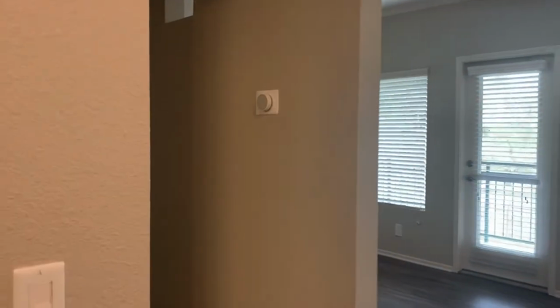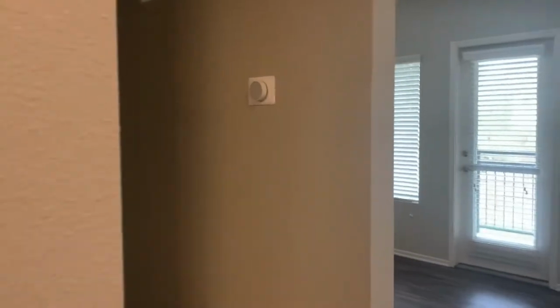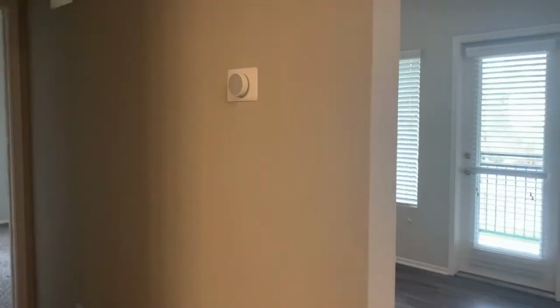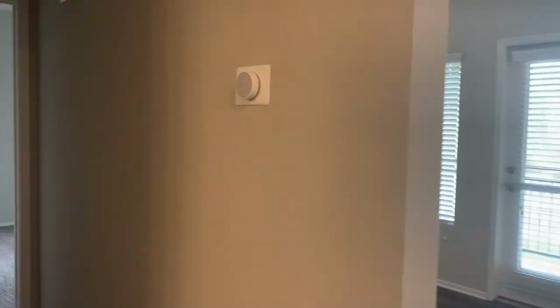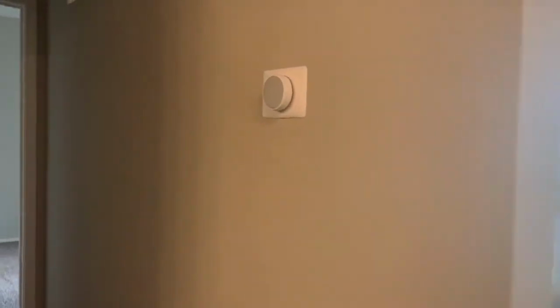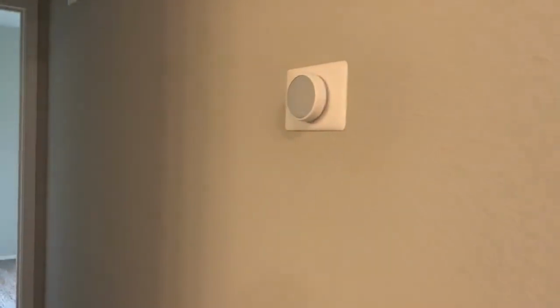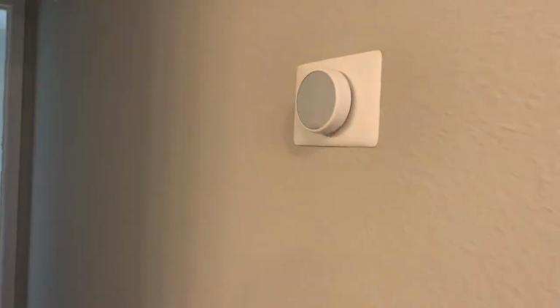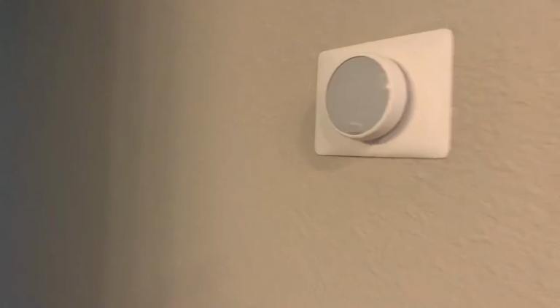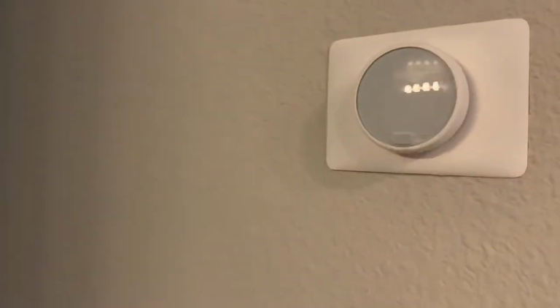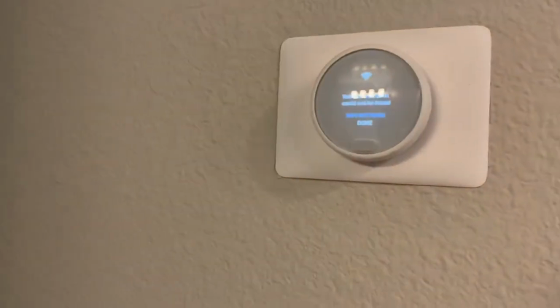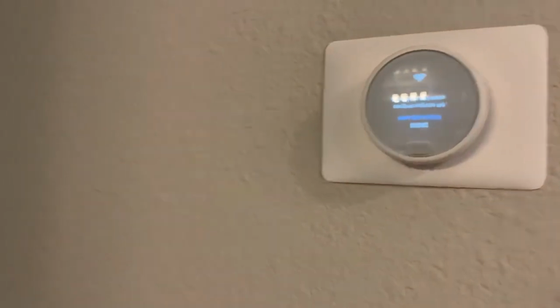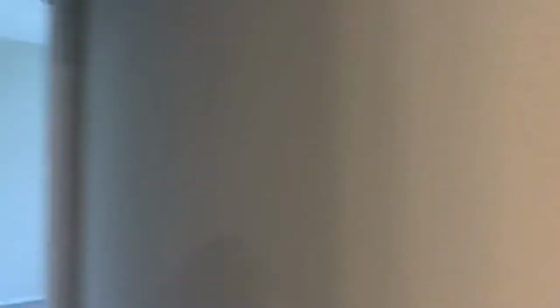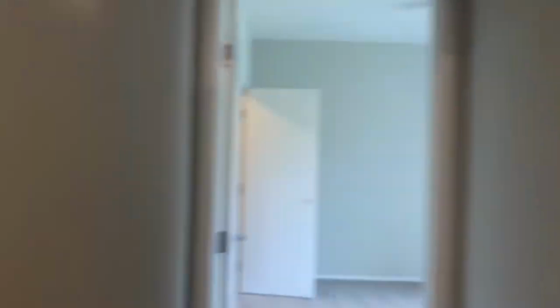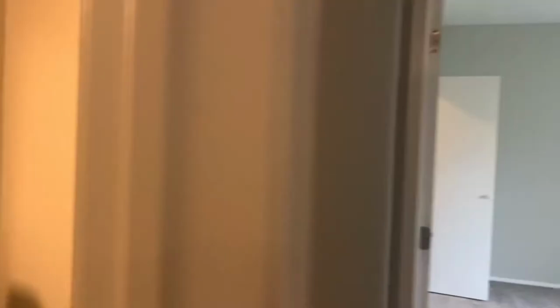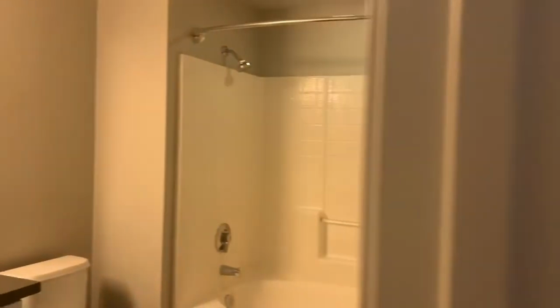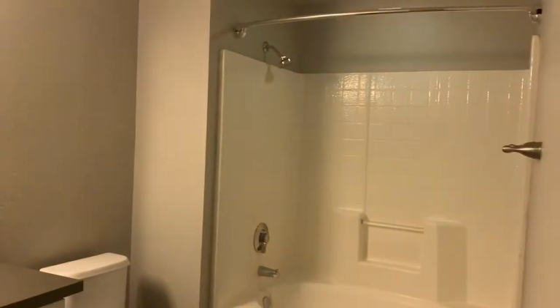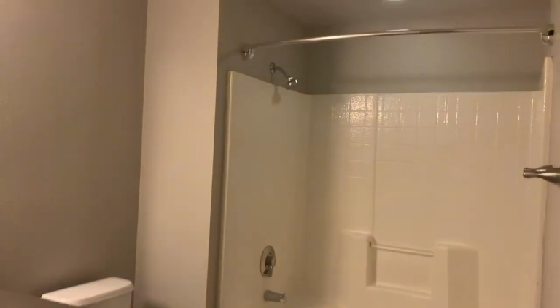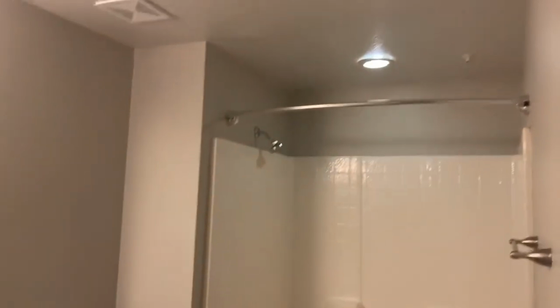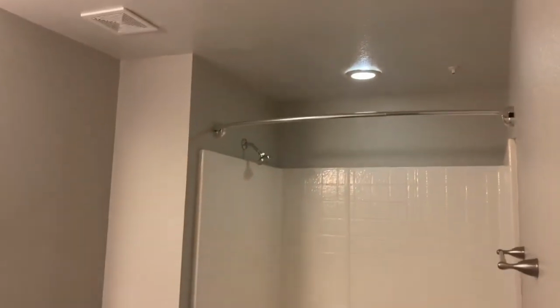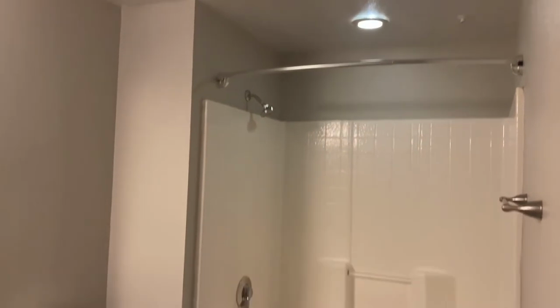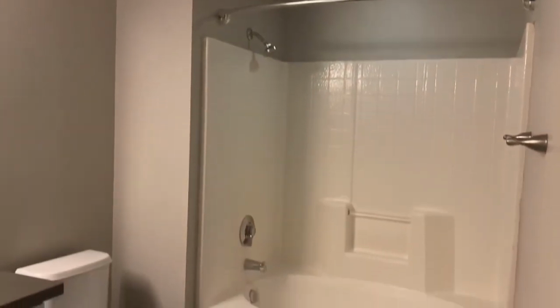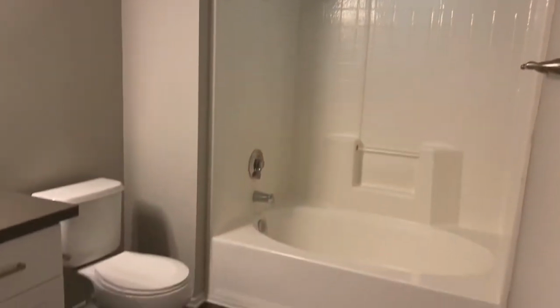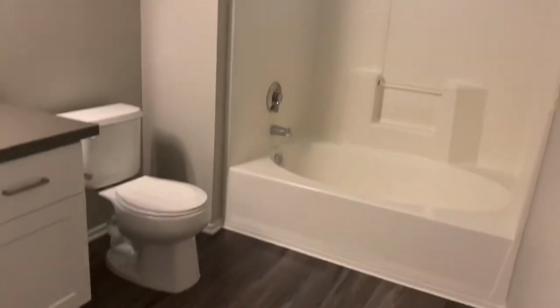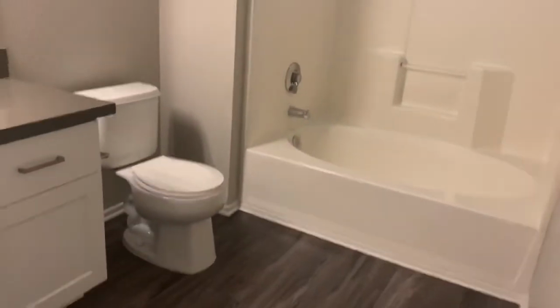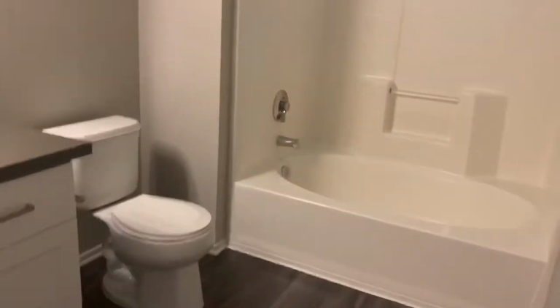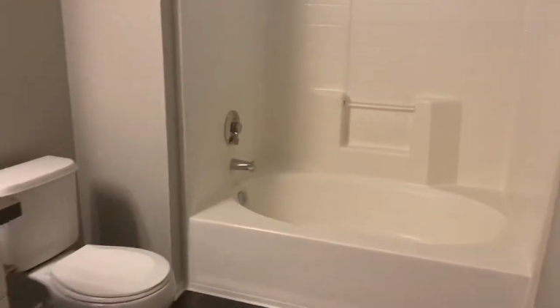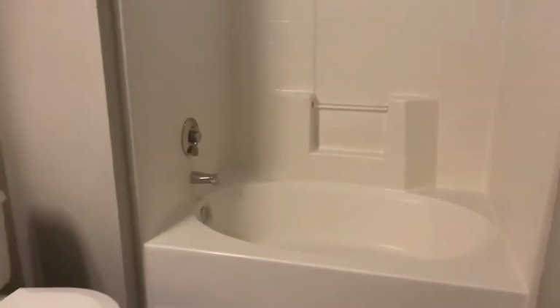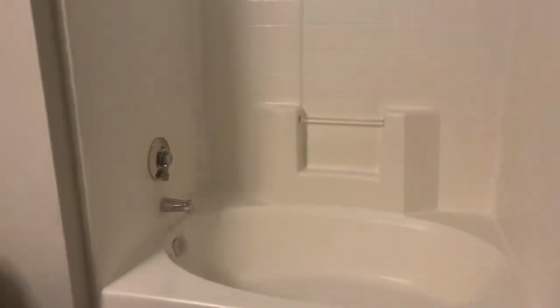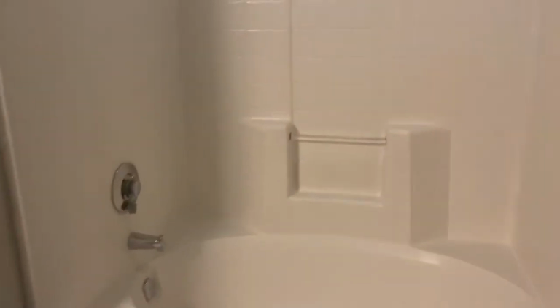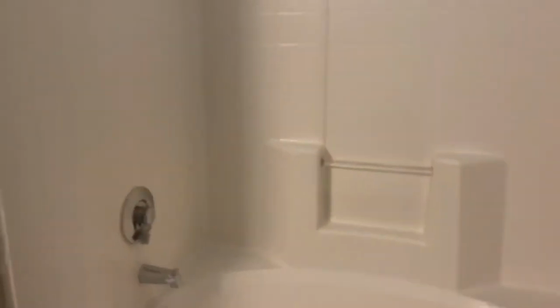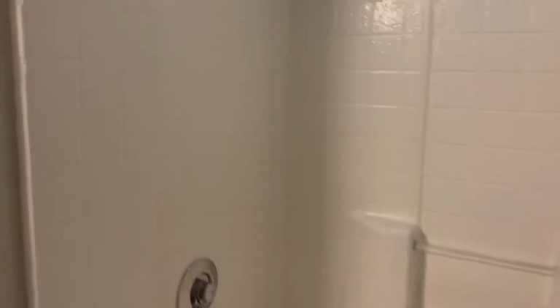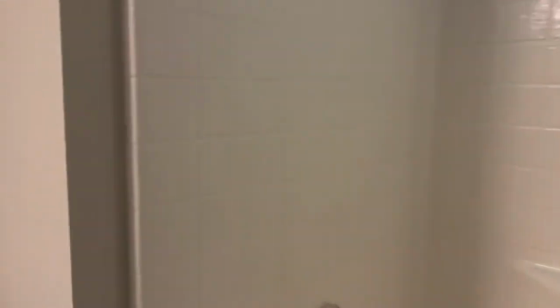Moving into the hallway, you'll see our Nest thermostats, which are standard in all of our apartment homes. Into the bathroom, you will see our oval soaking tubs and our quartz countertops. This floor plan also has a linen closet that's behind the main door.